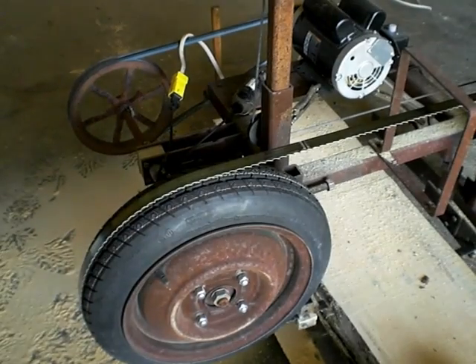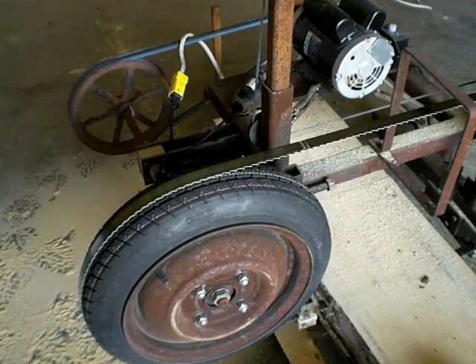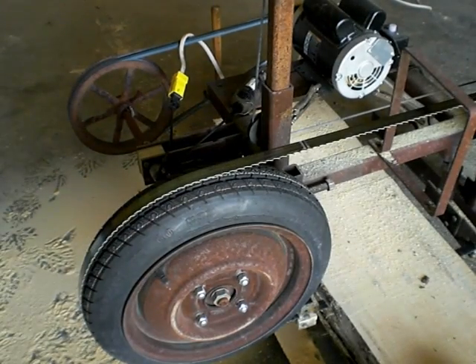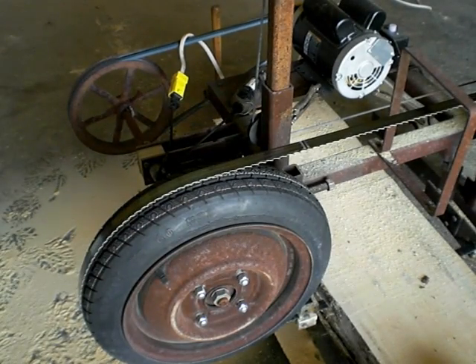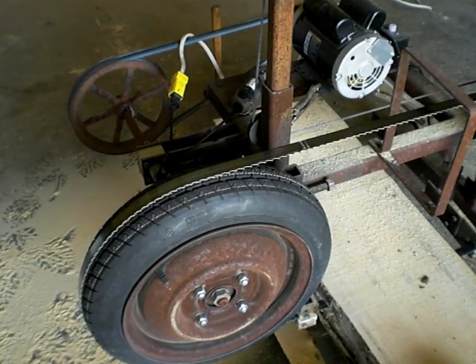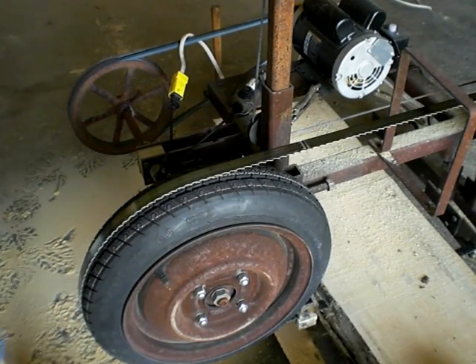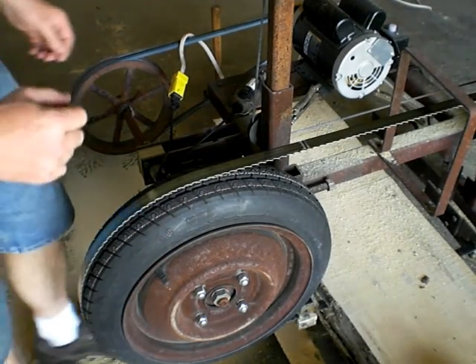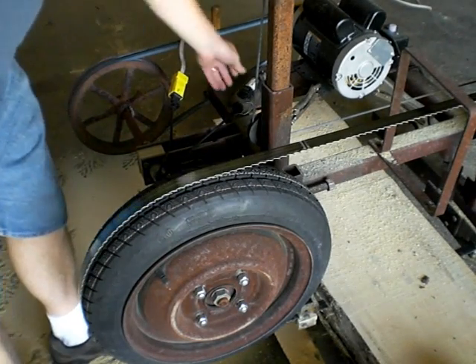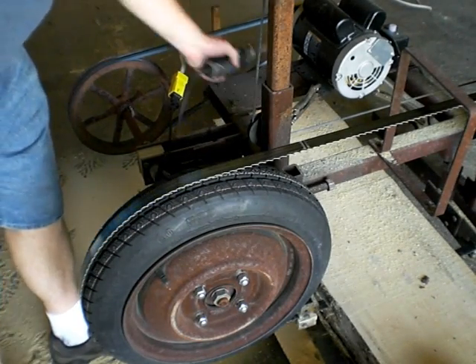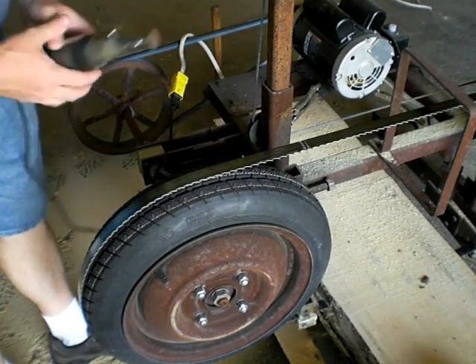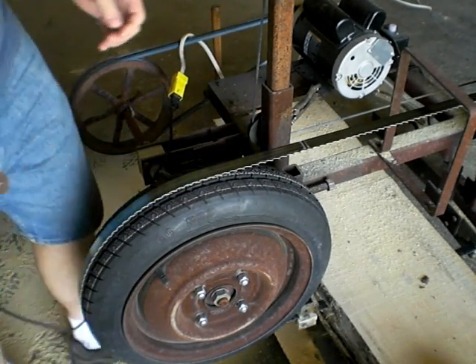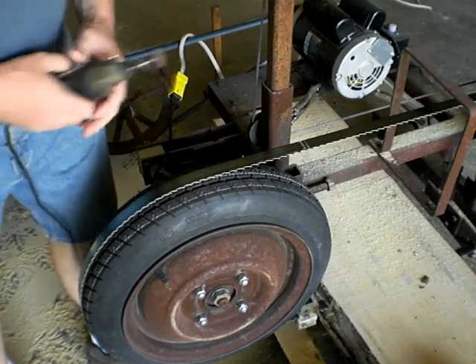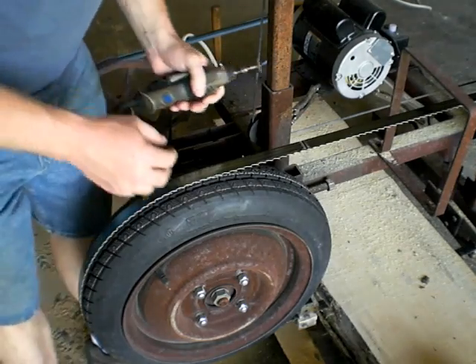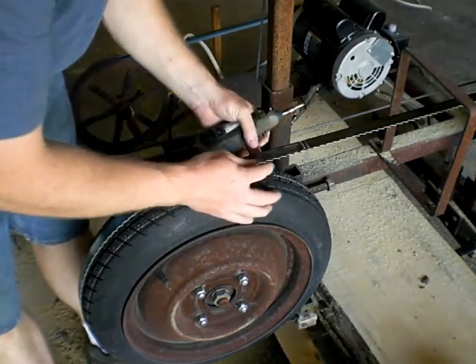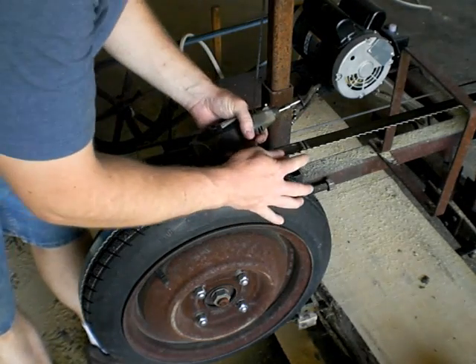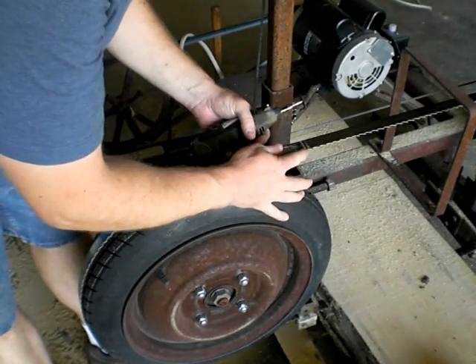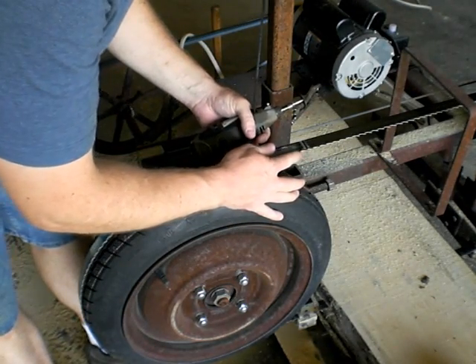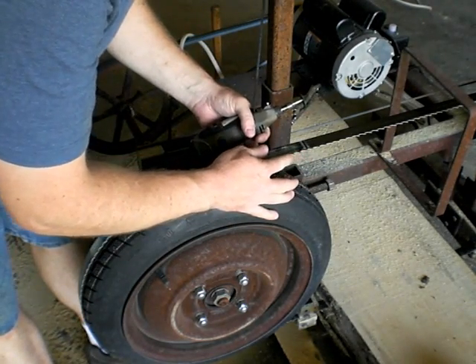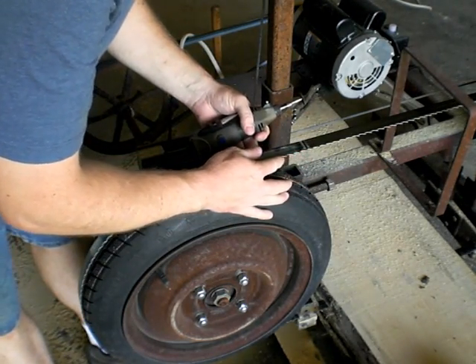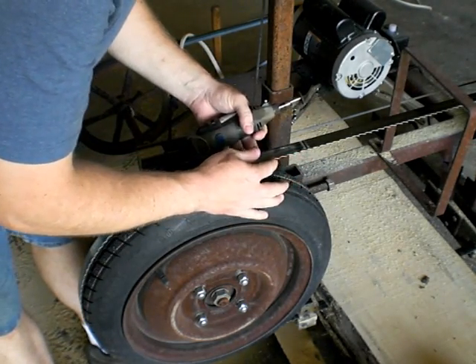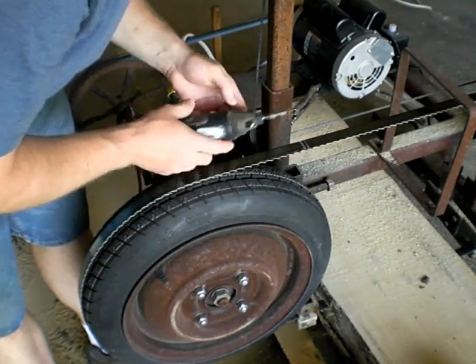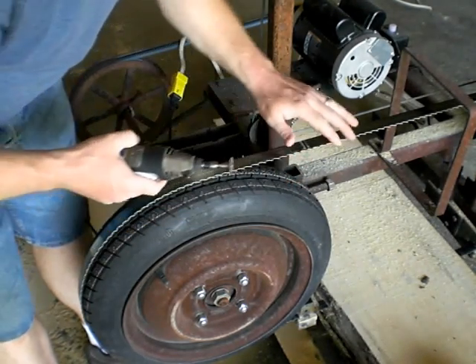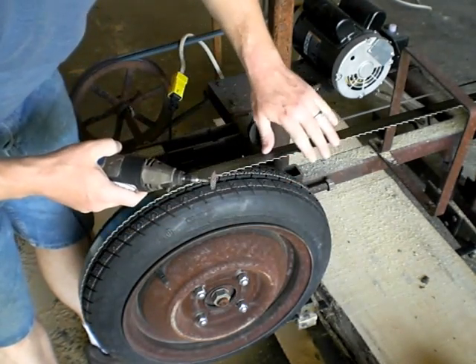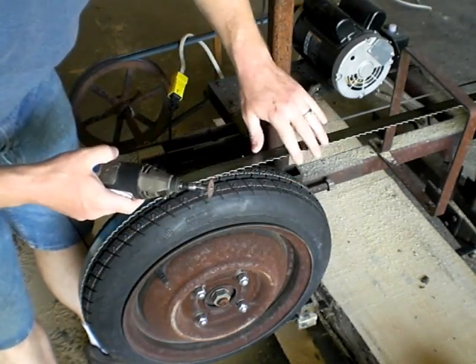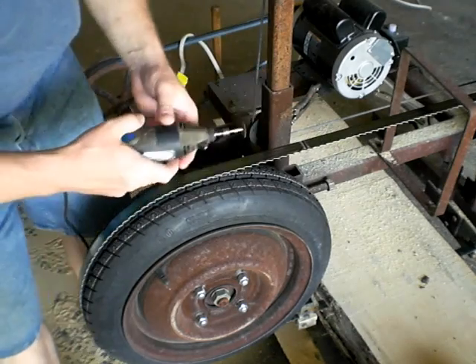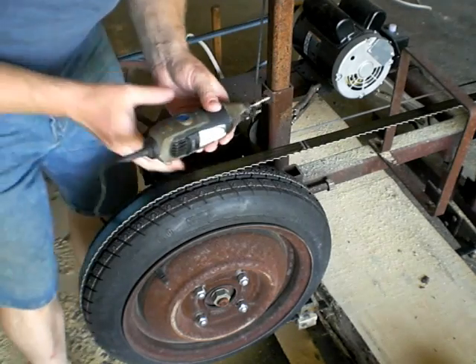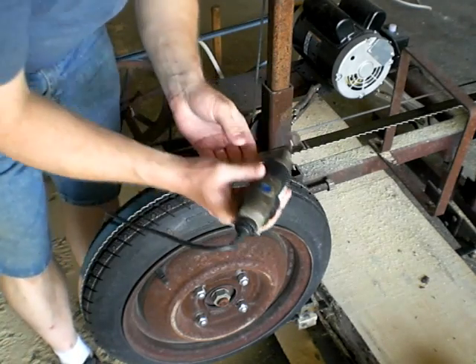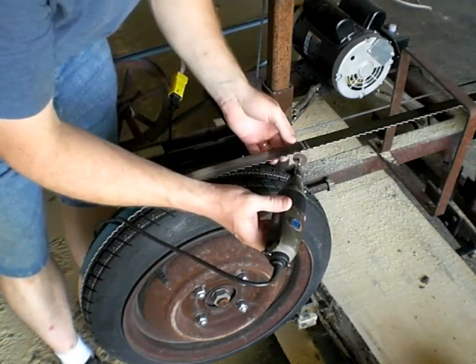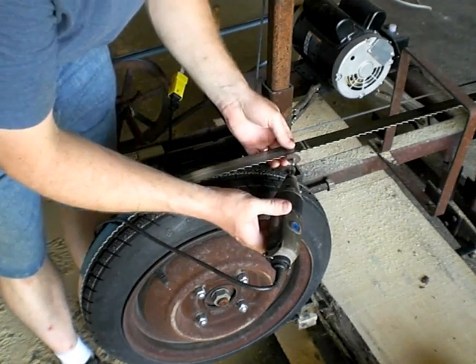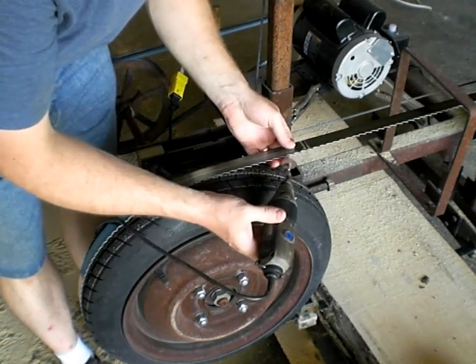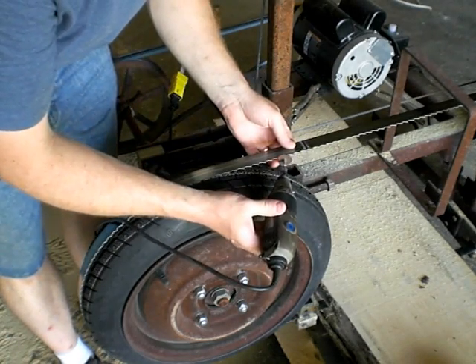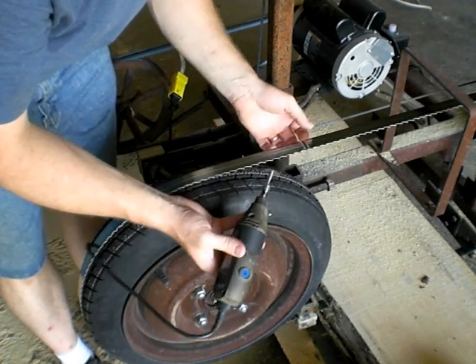My bandsaw blade is starting to get dull — I'm assuming that because it's cutting very slowly. So I am going to use Matthias Wendell's method of sharpening a bandsaw by just tapping with my Dremel the back of every tooth.